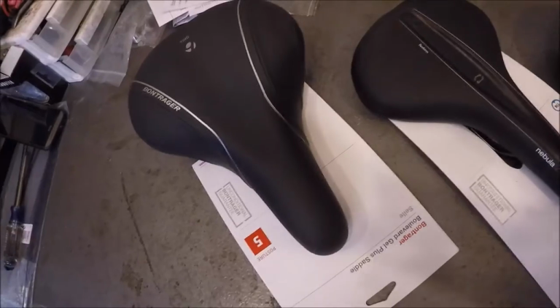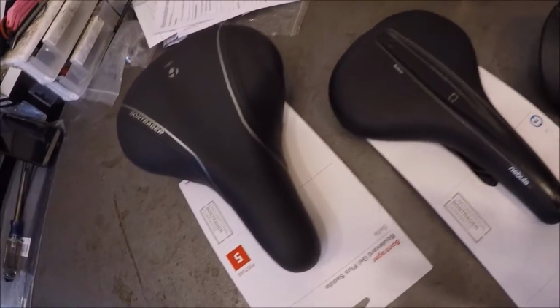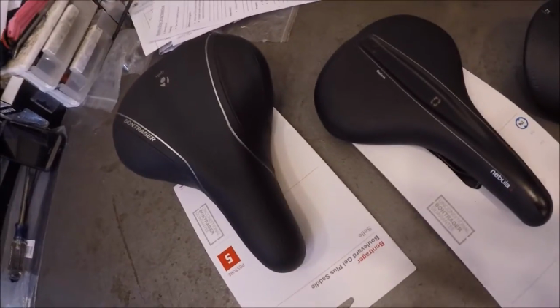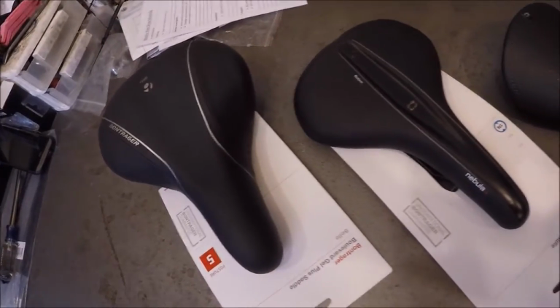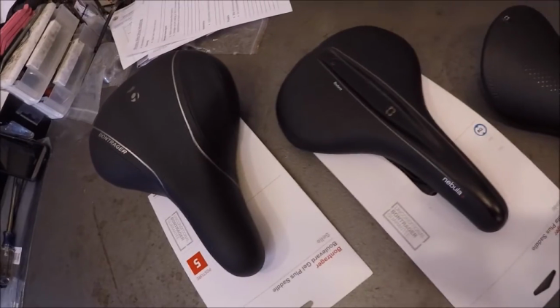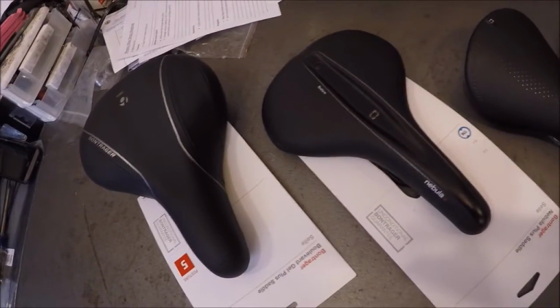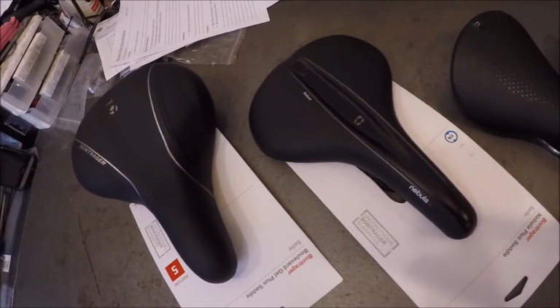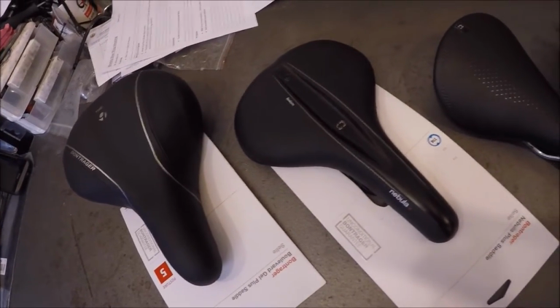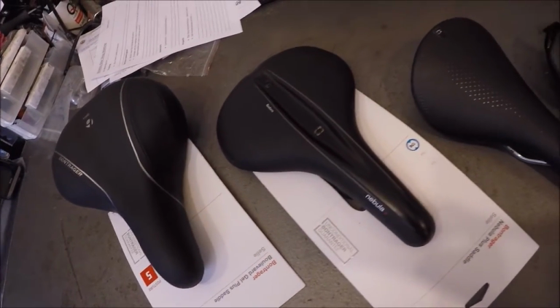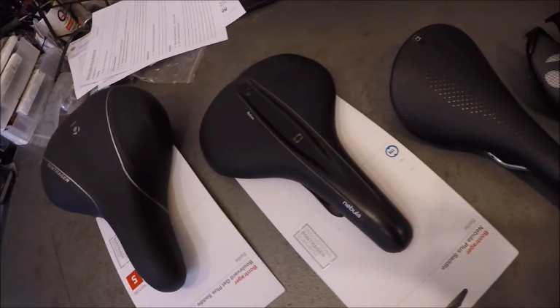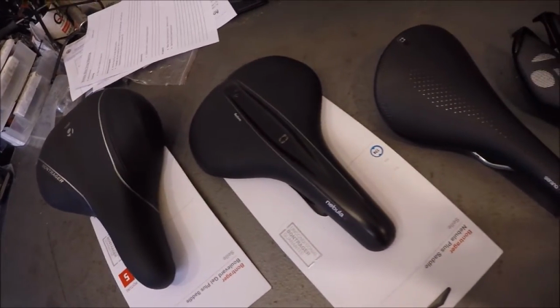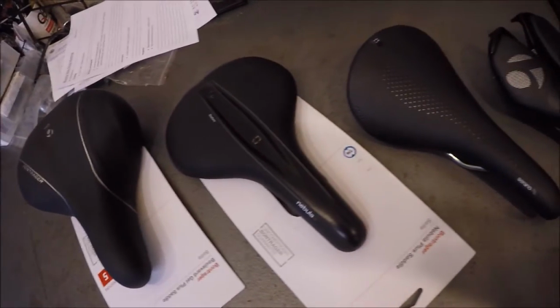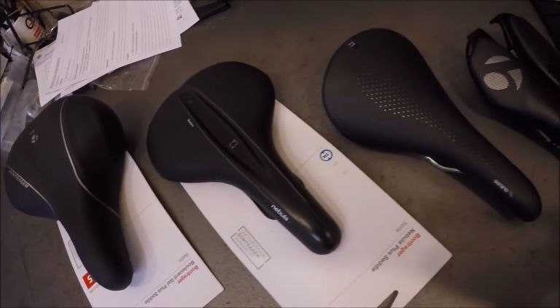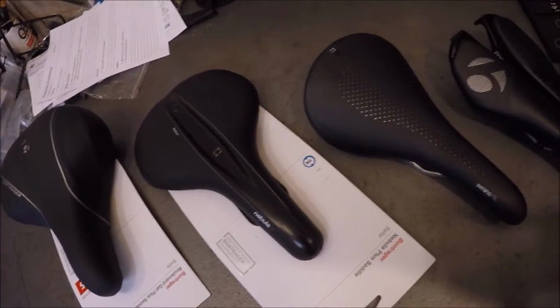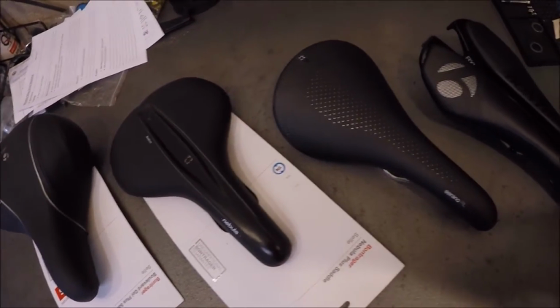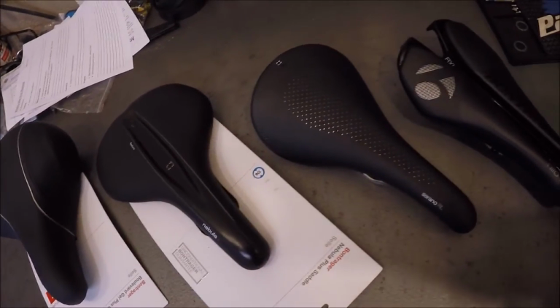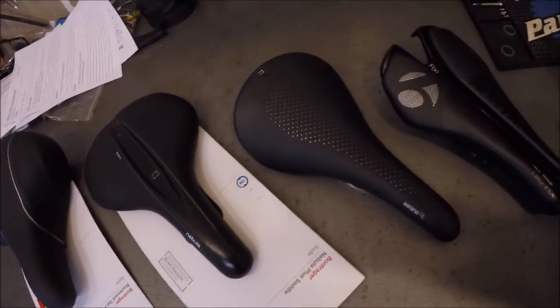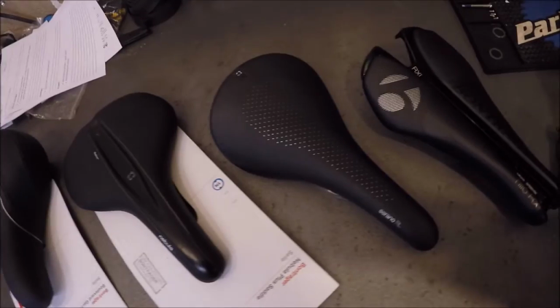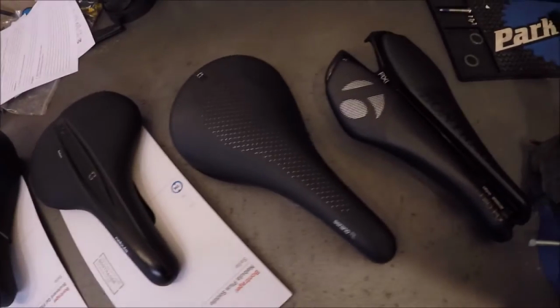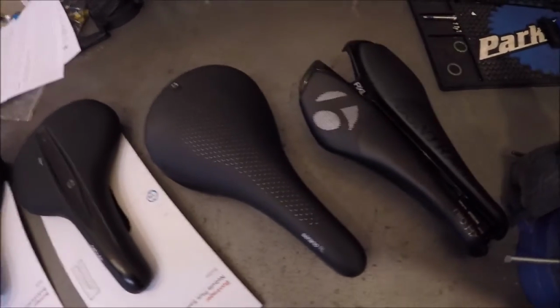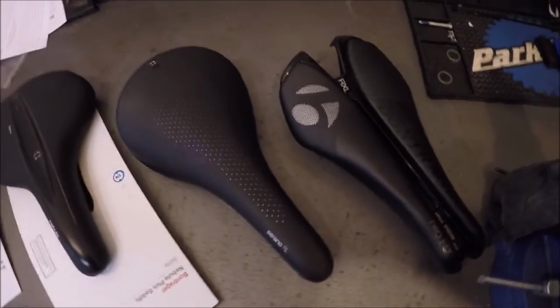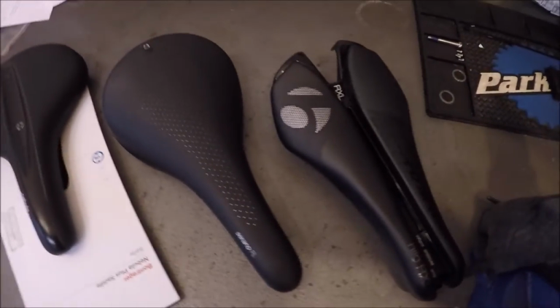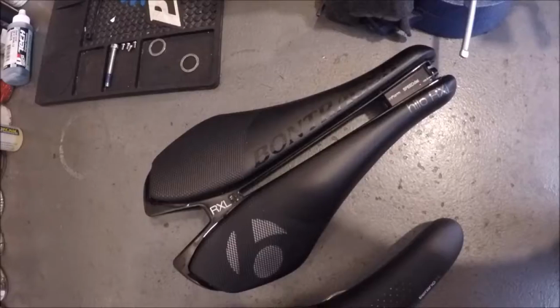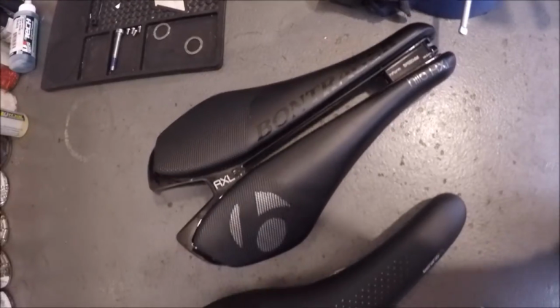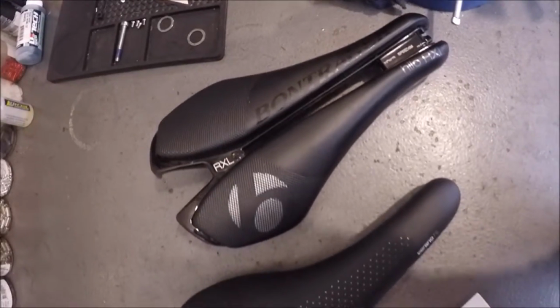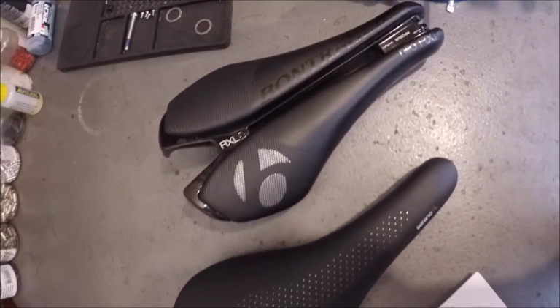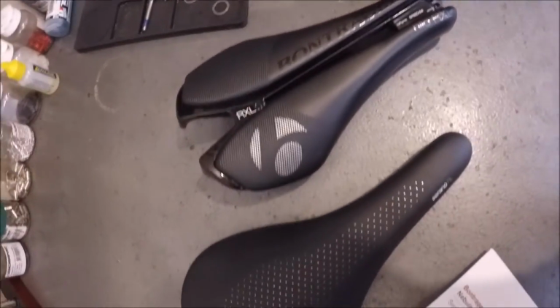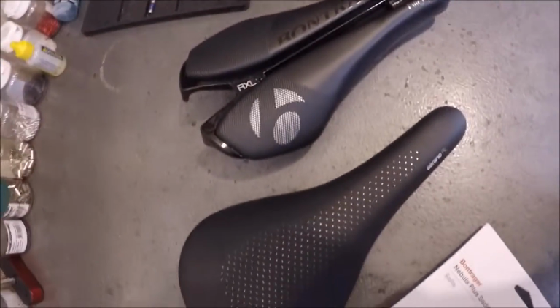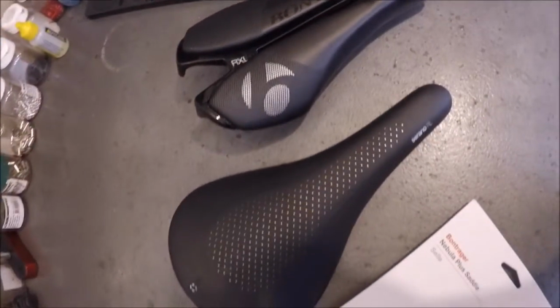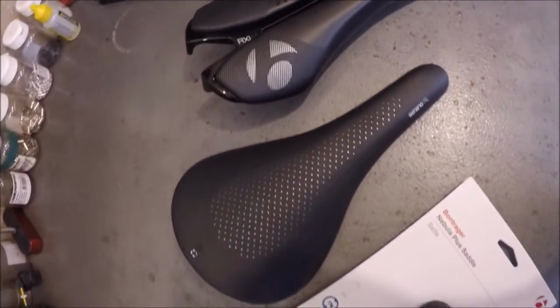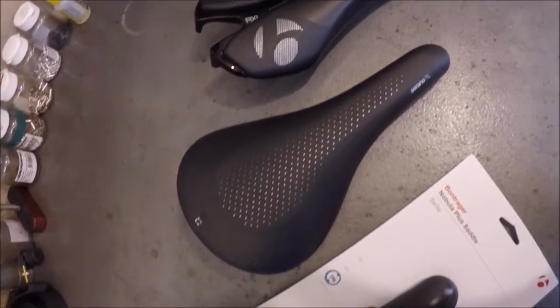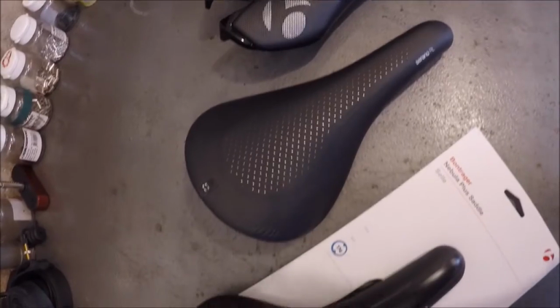Hopefully this video helps, and this is just a general video on the different kinds of saddles that are available, and should in no way be the only thing that you use to choose your saddle. Thanks for watching, and if you have any questions, you can visit us on fcbikeshop.com.